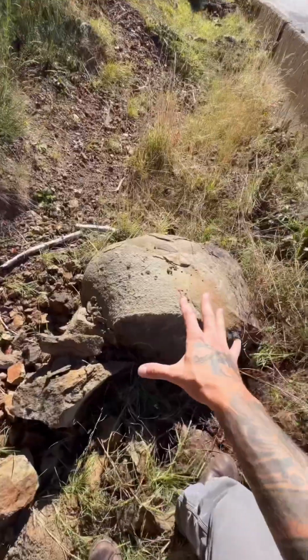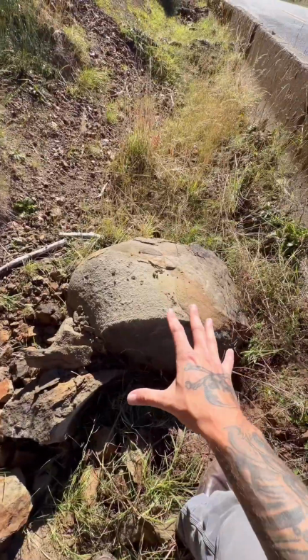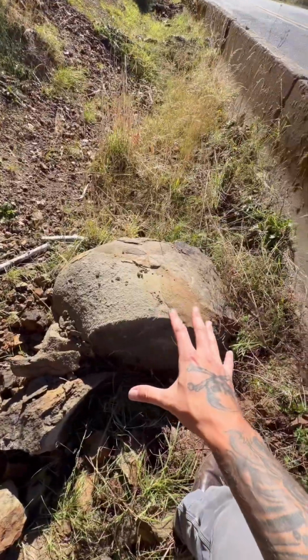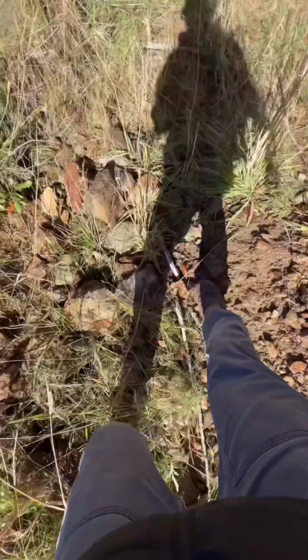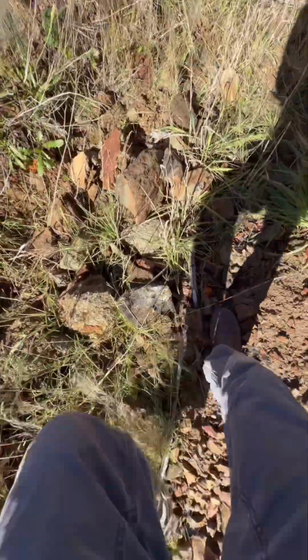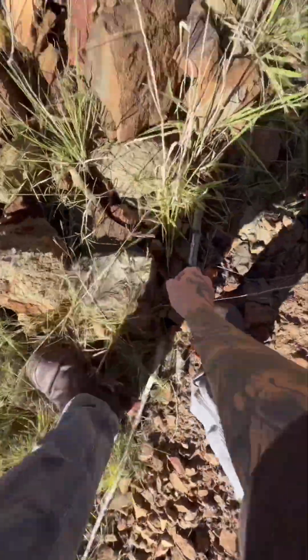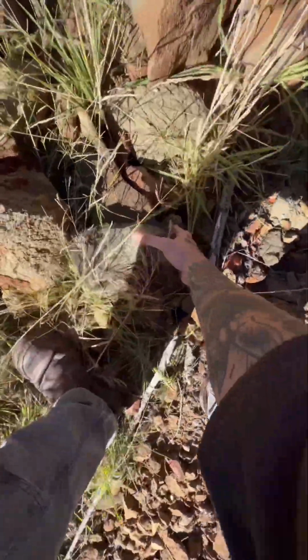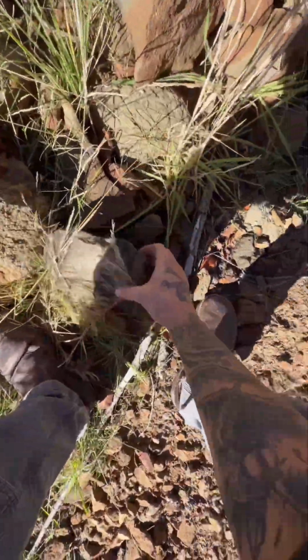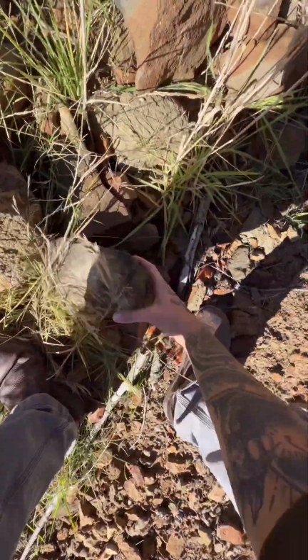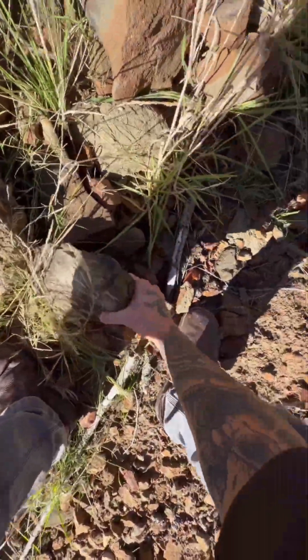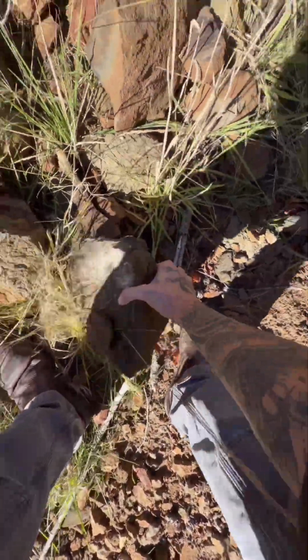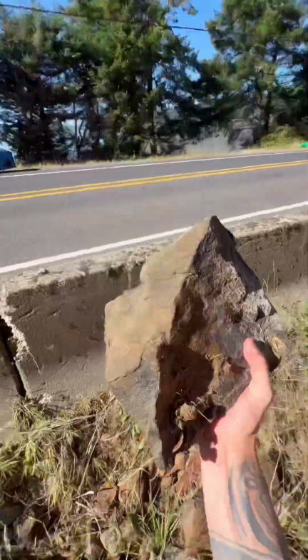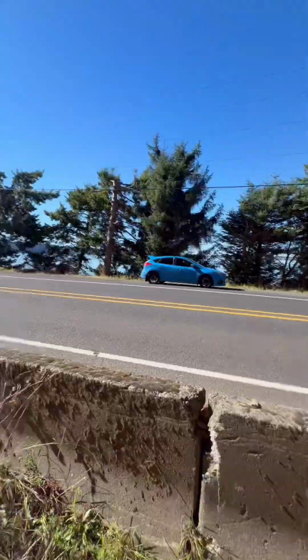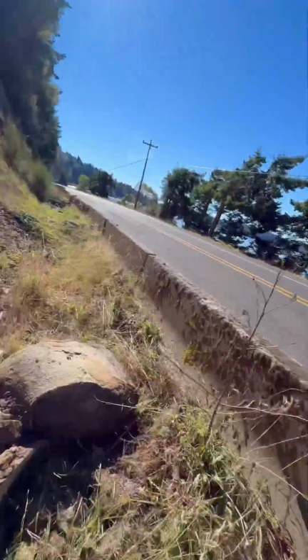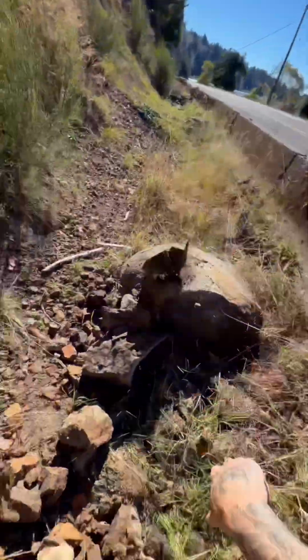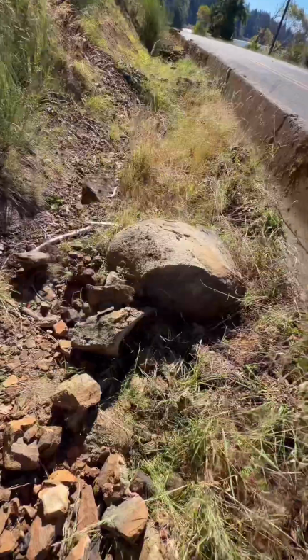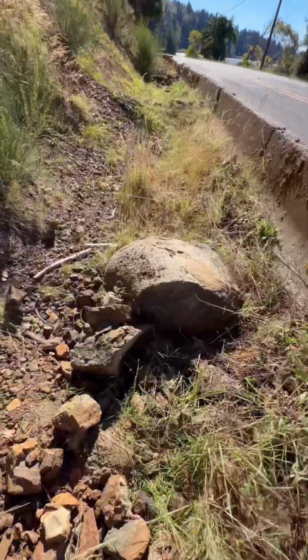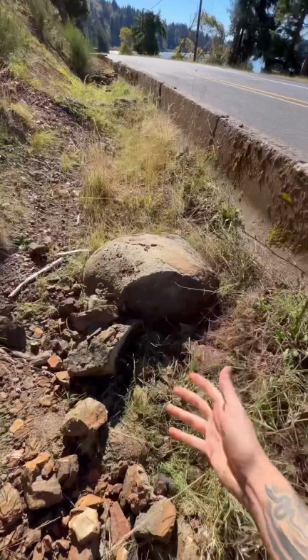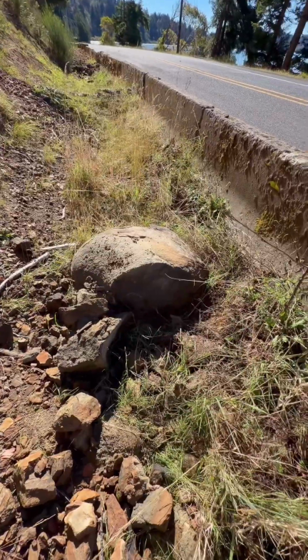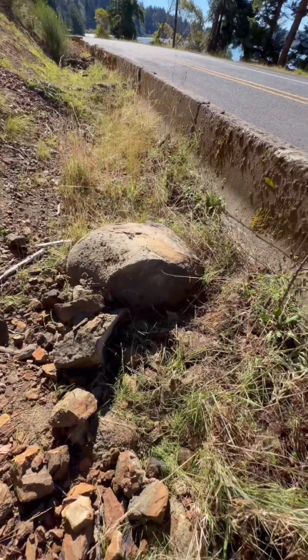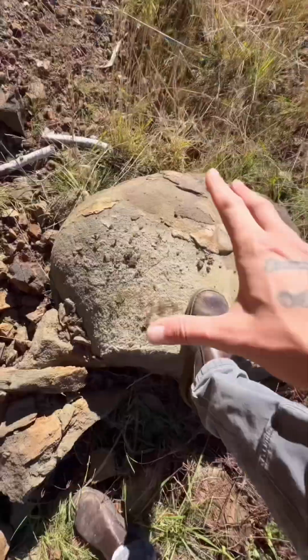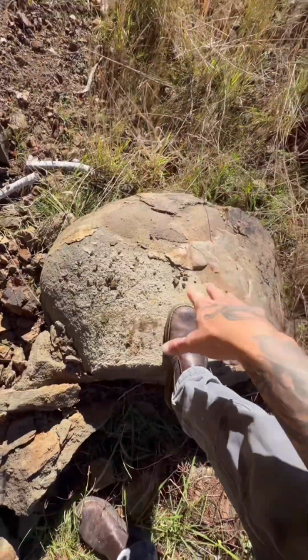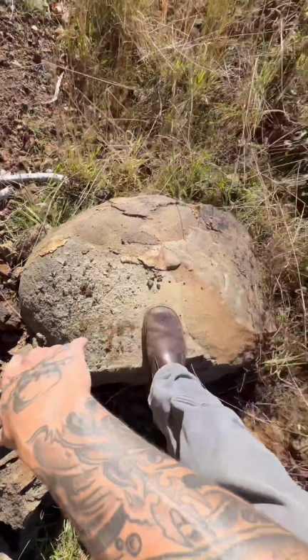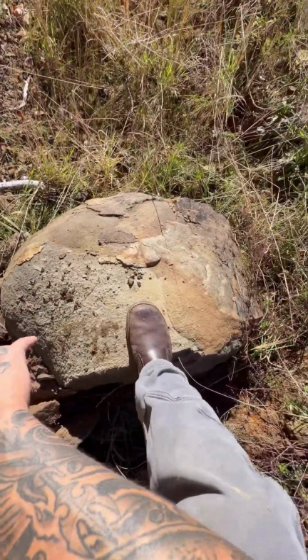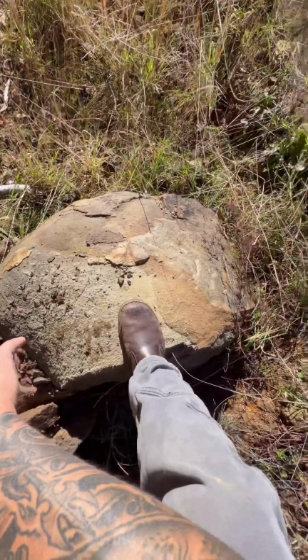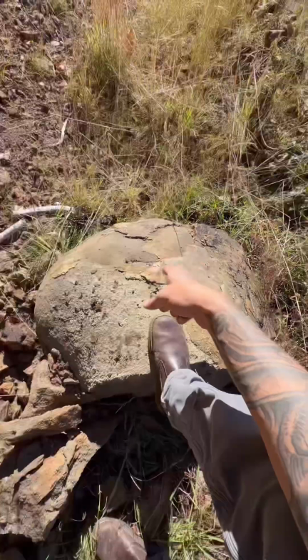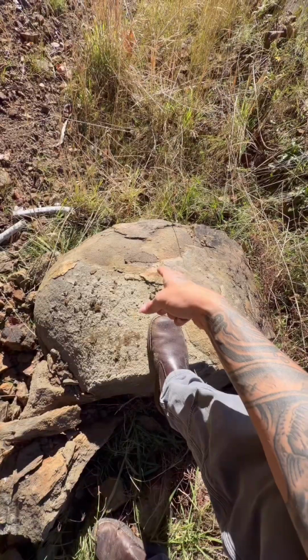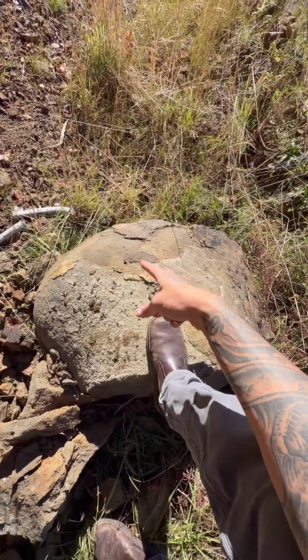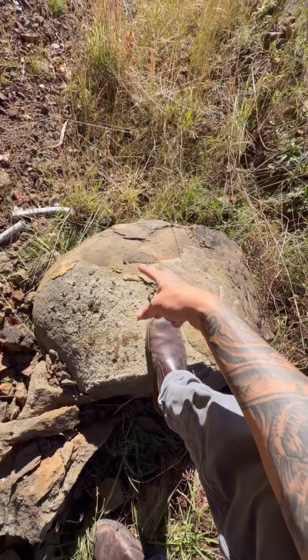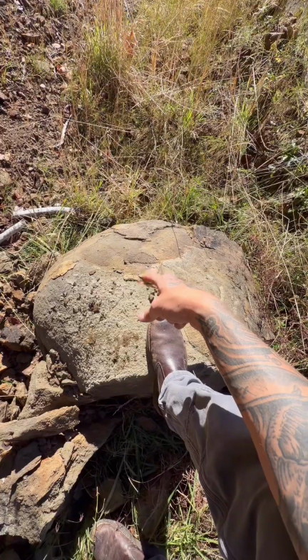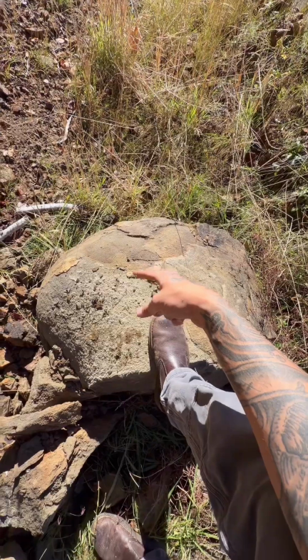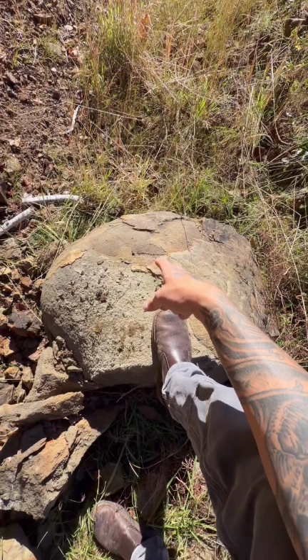I wonder if I could break a chunk off. This probably isn't gonna work, but just in case it does. That's why they call it a concretion. I need like a jackhammer or something. I'm gonna go back into town and see if I could find something.